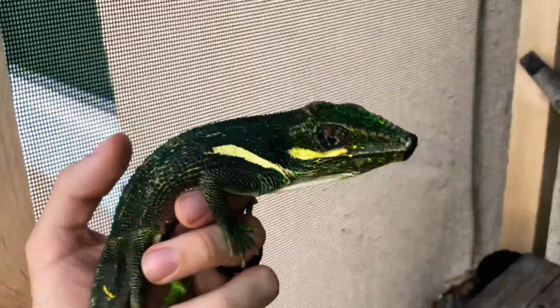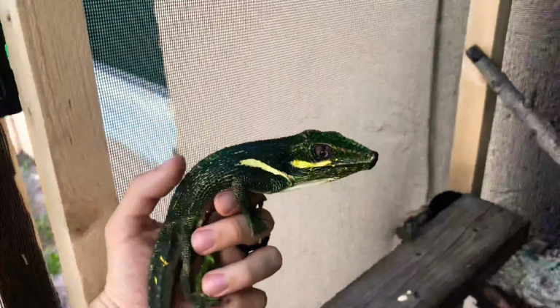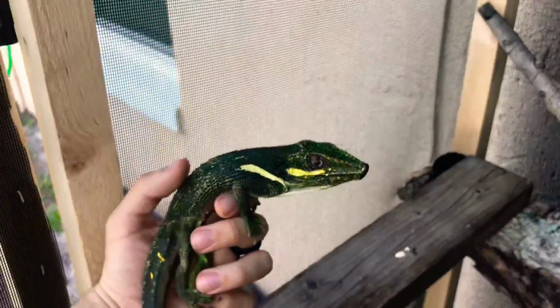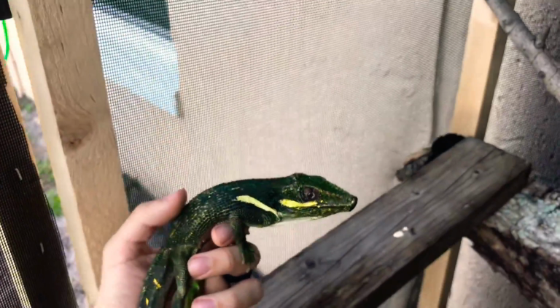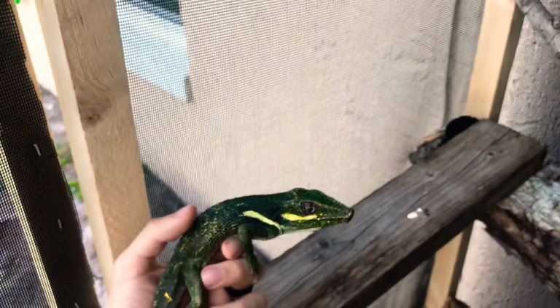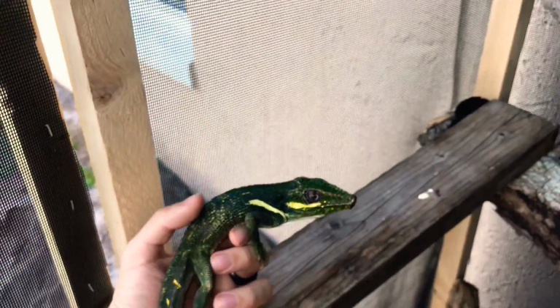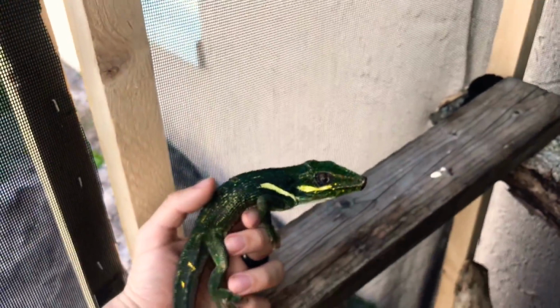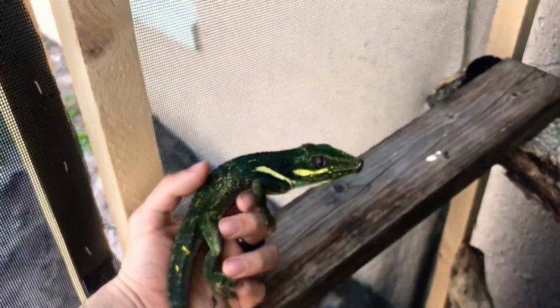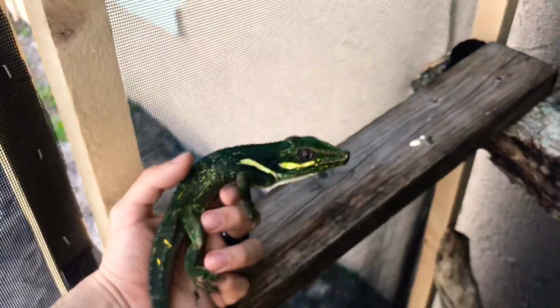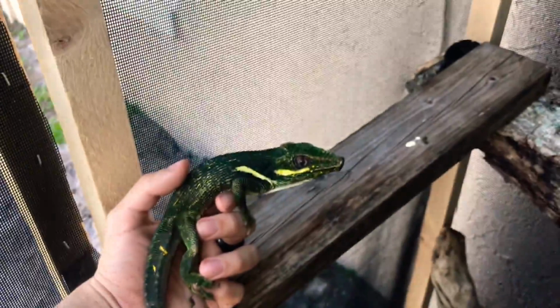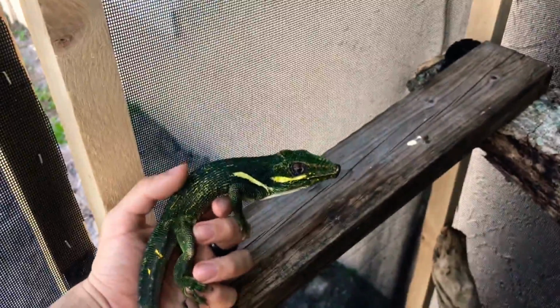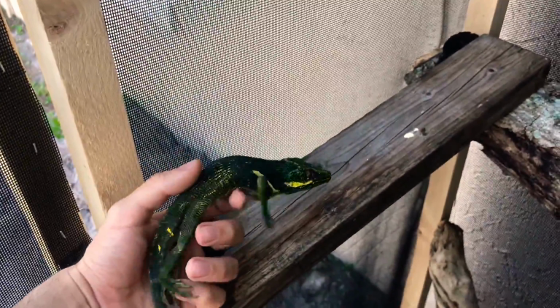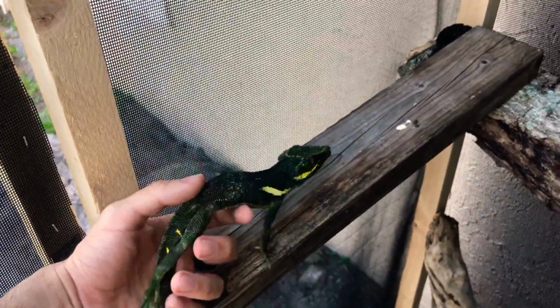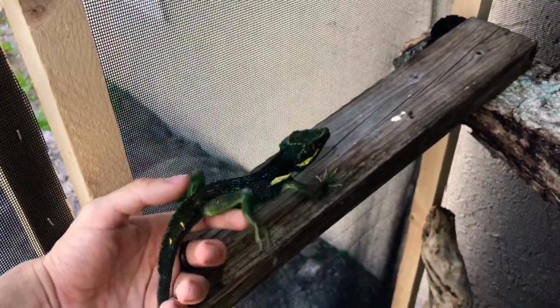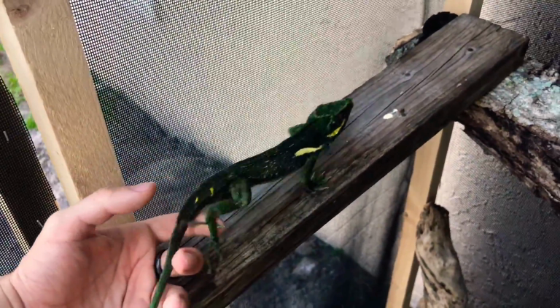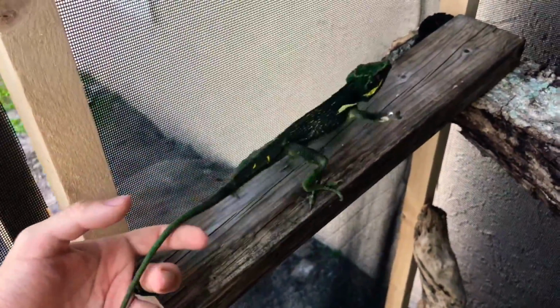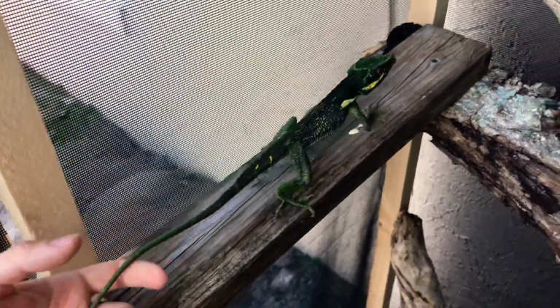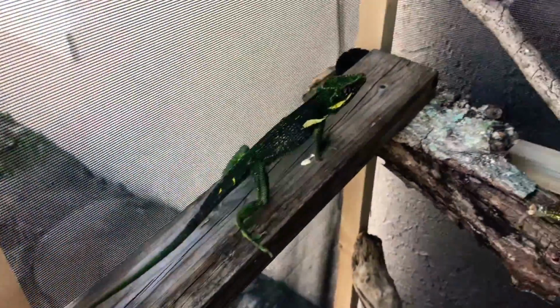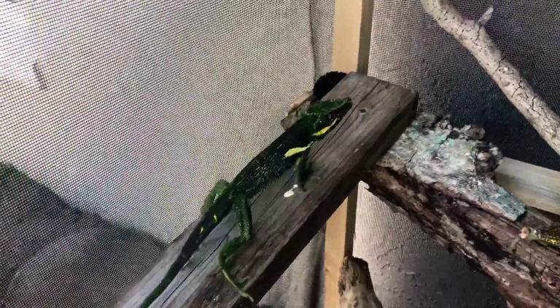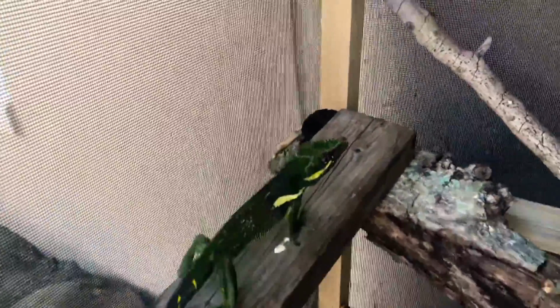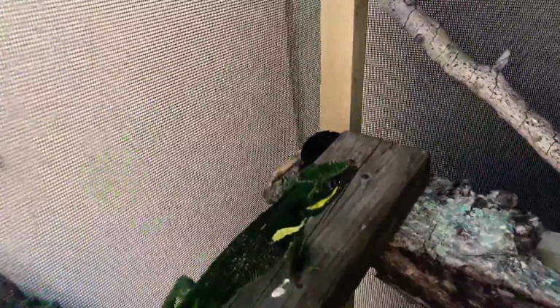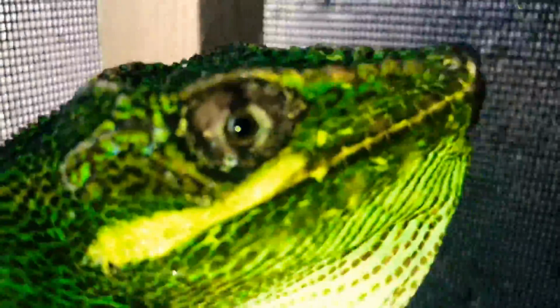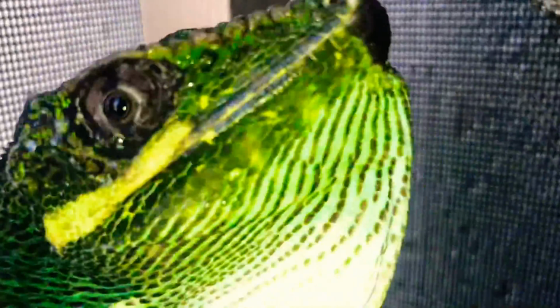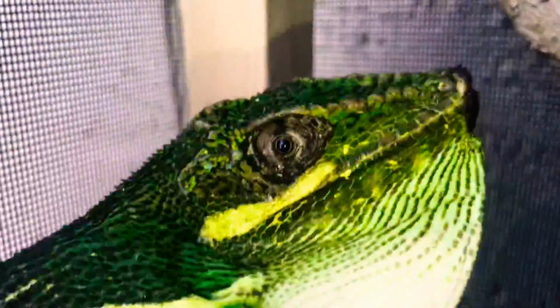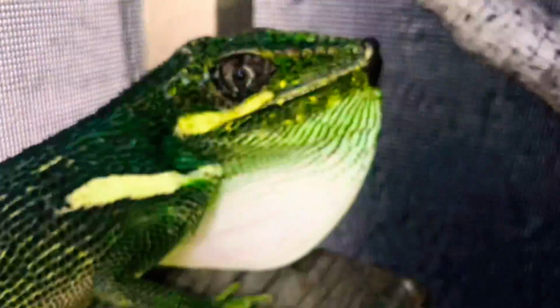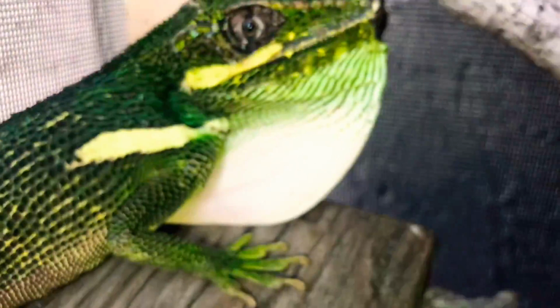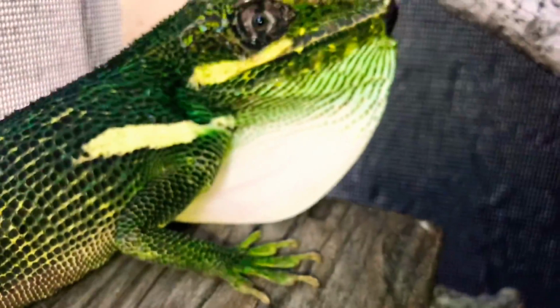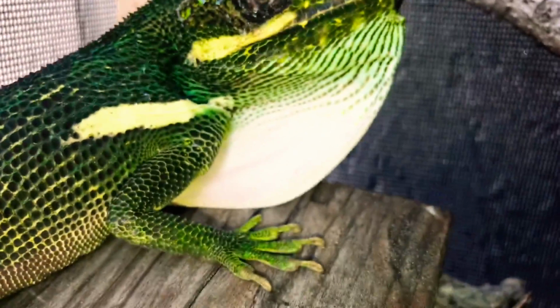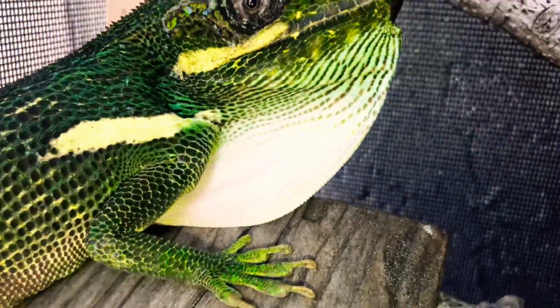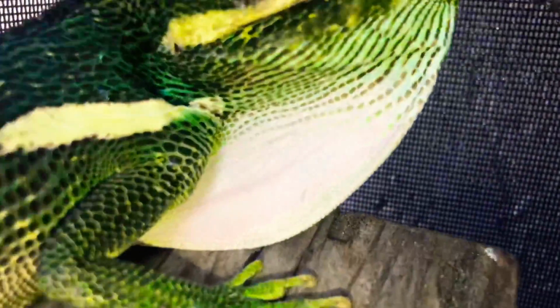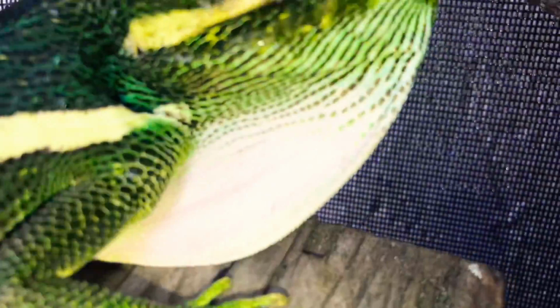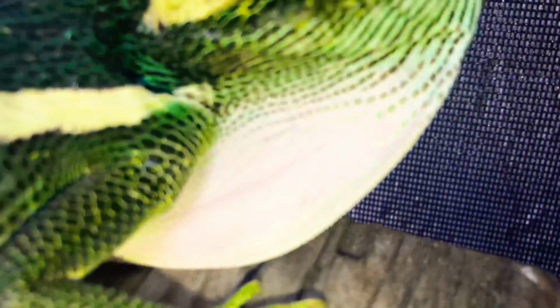I feed Charlie and Delta both insects and fruits, but have been most successful with superworms and blueberries. Other insects and fruits — for some reason they either hesitate to eat them or don't go for them after all.